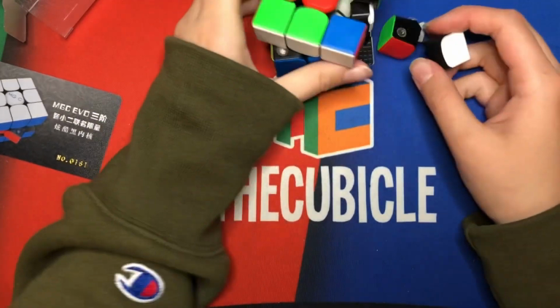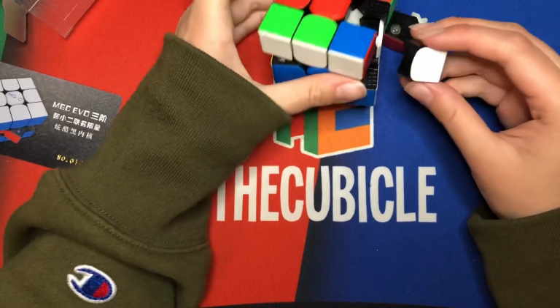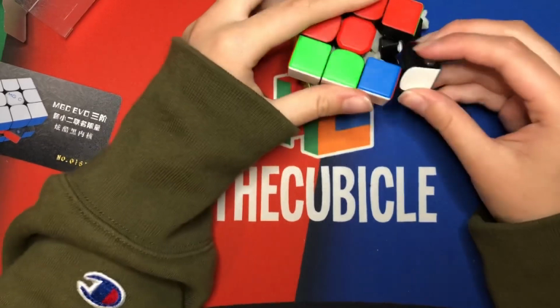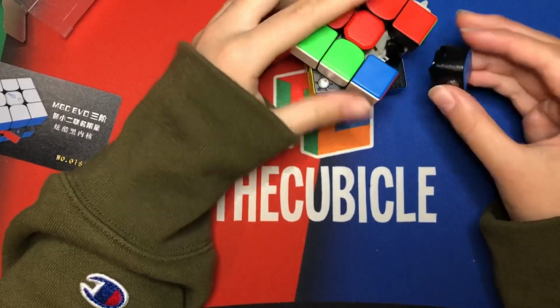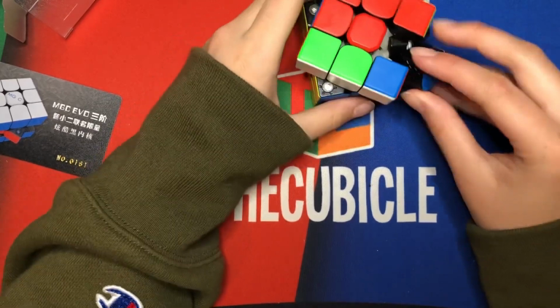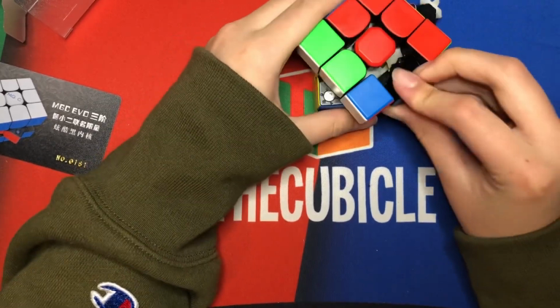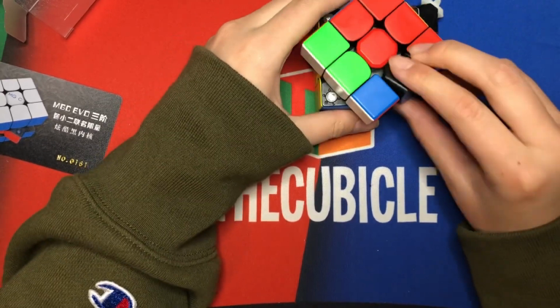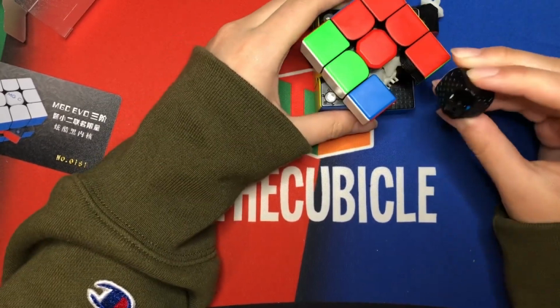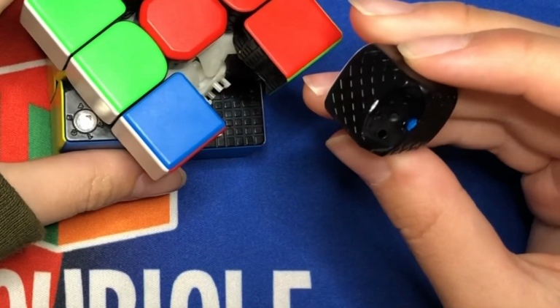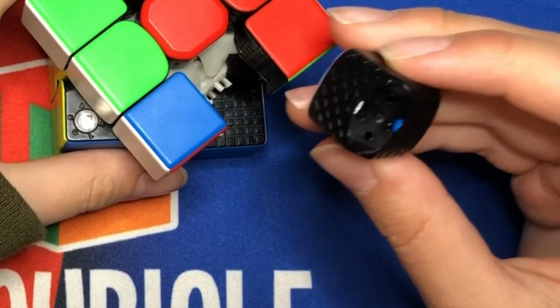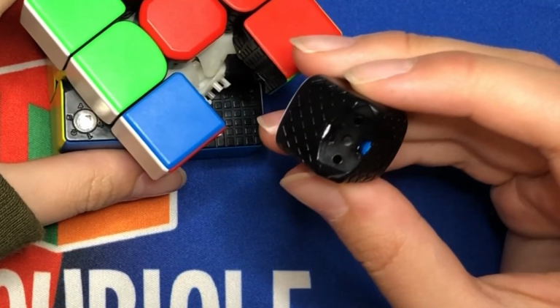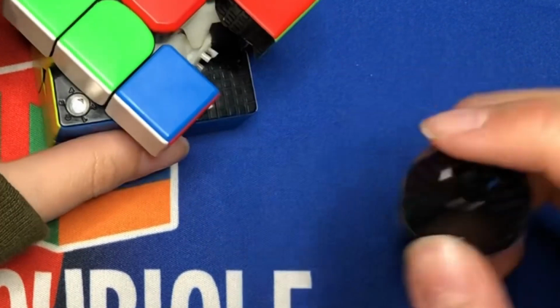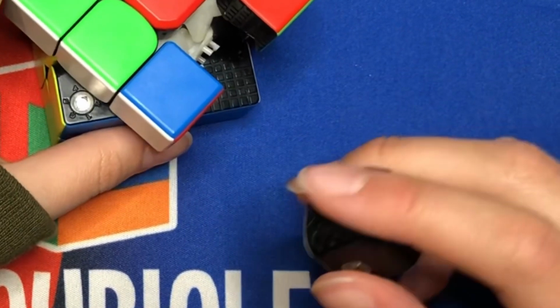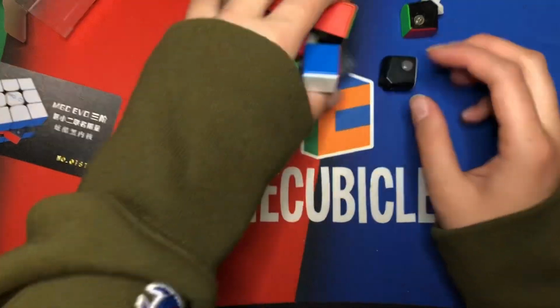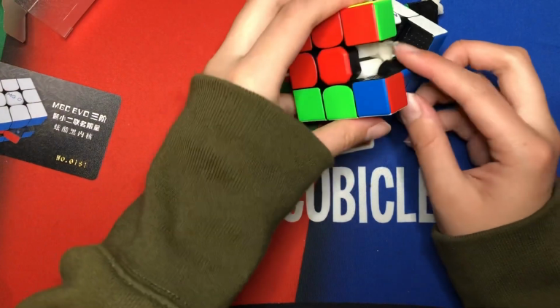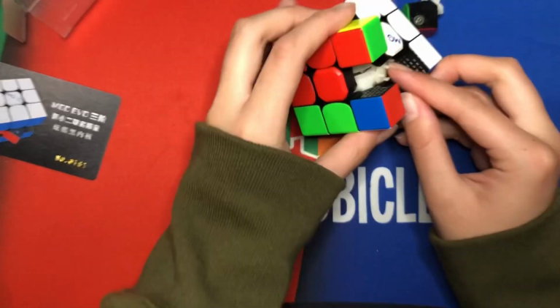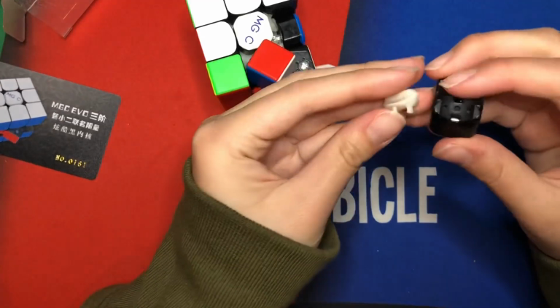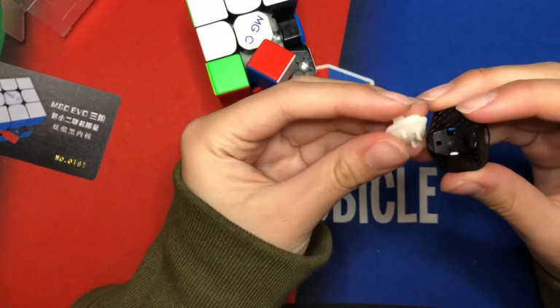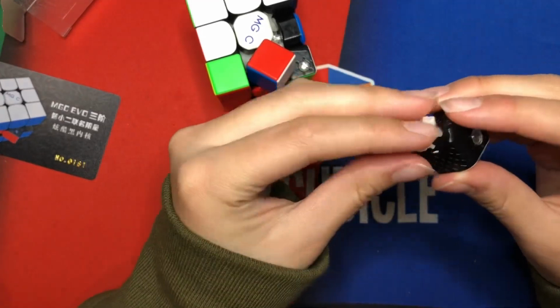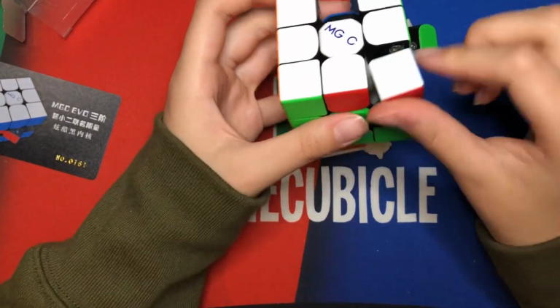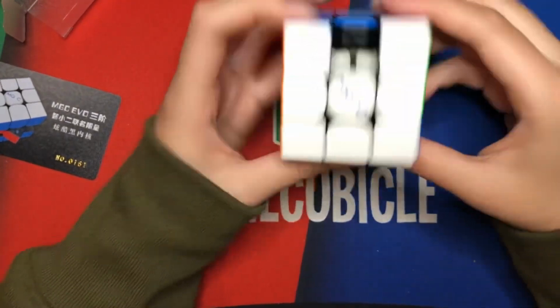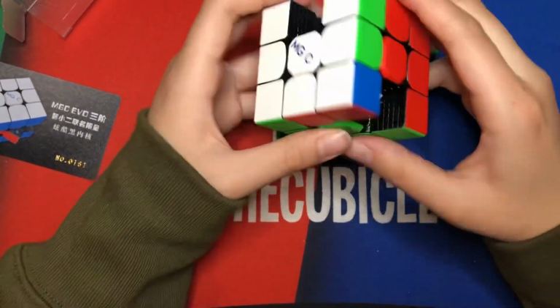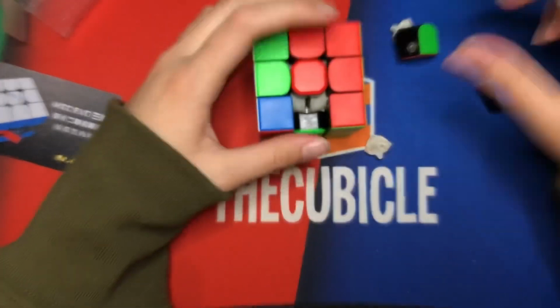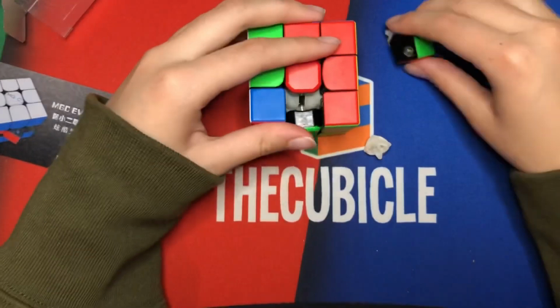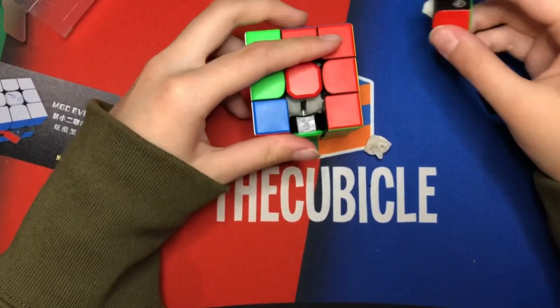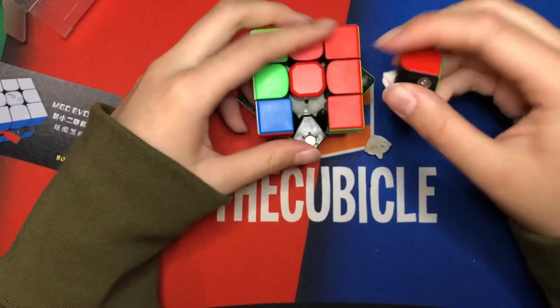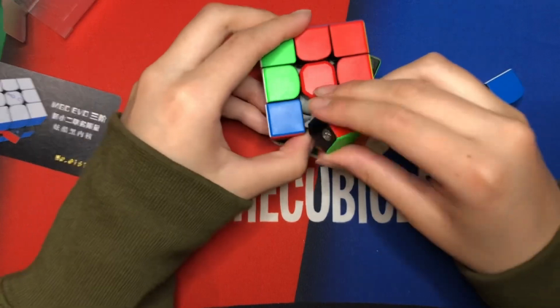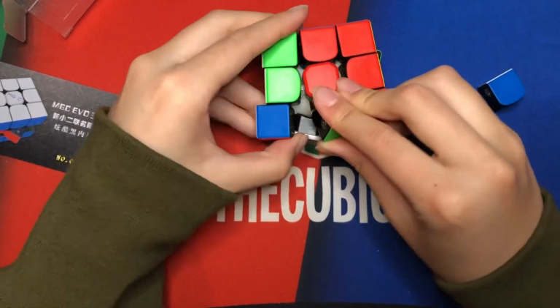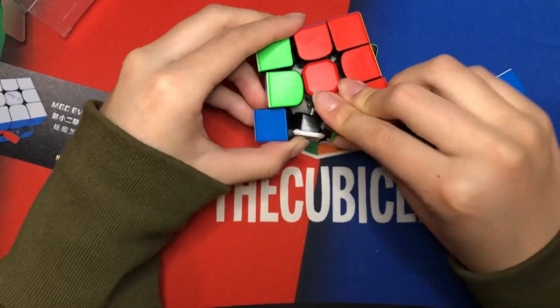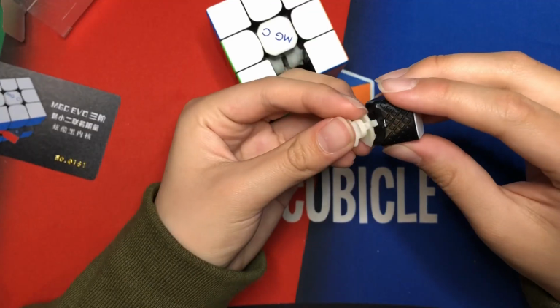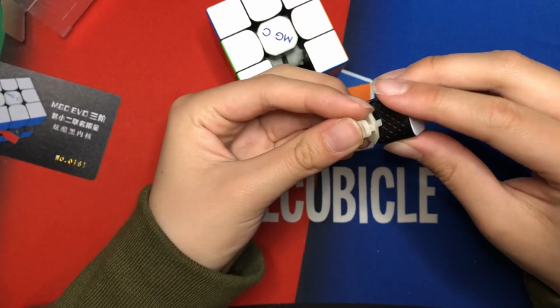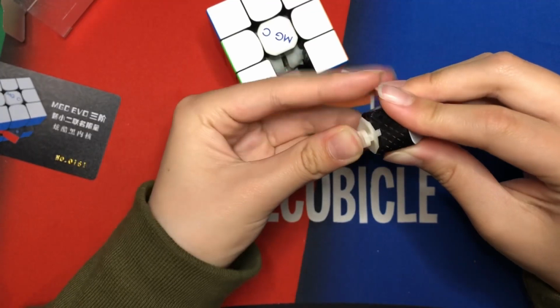A piece just doesn't want to go in, and then — did it just break? Oh, it's in here. What the hell? Well, that's unfortunate. I'm so confused.